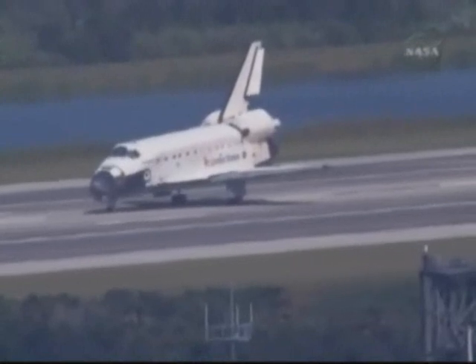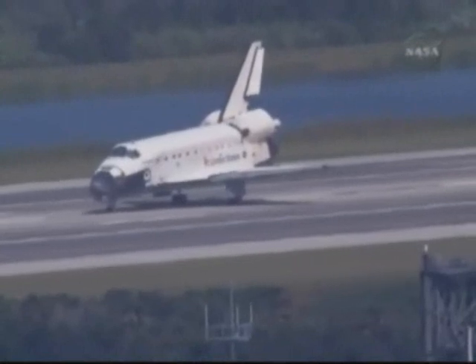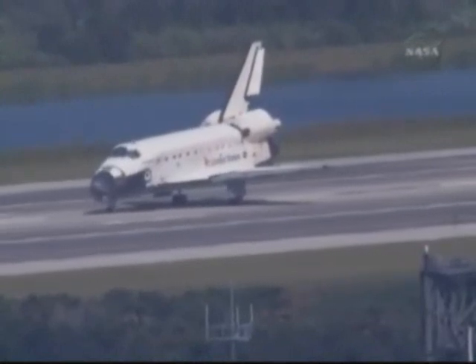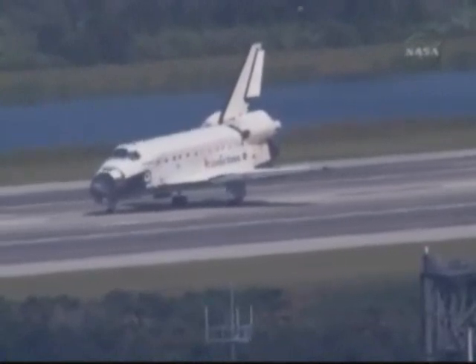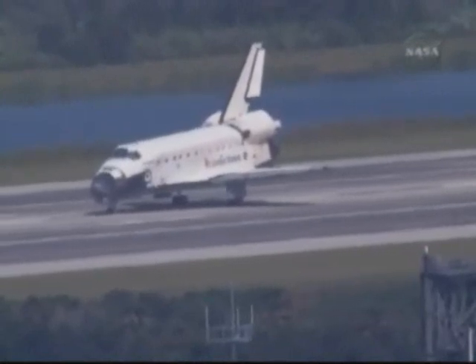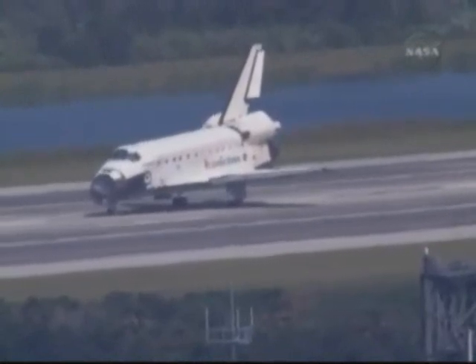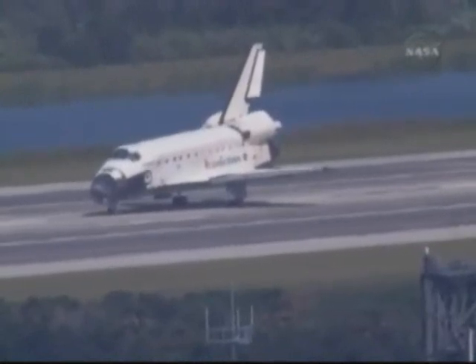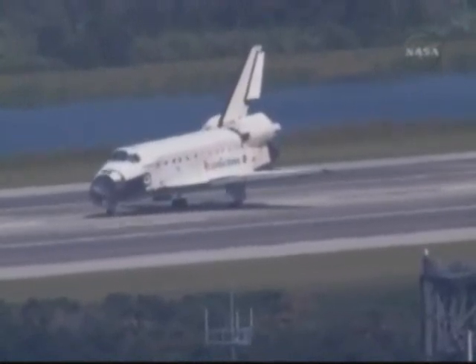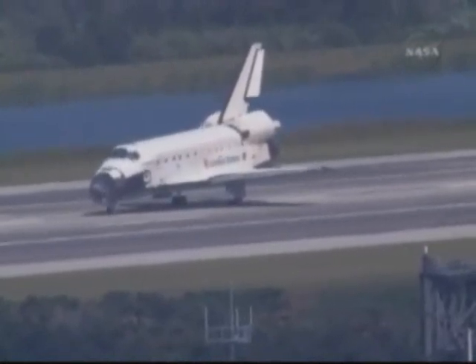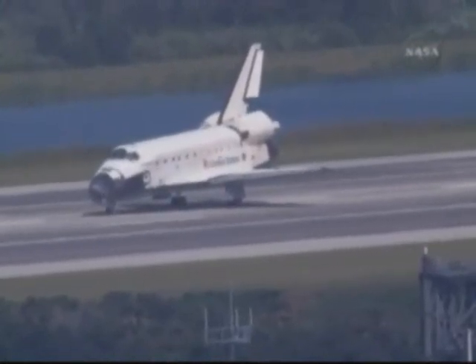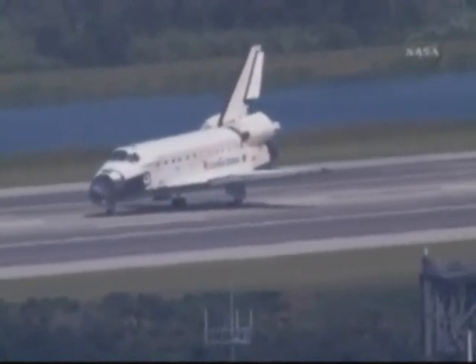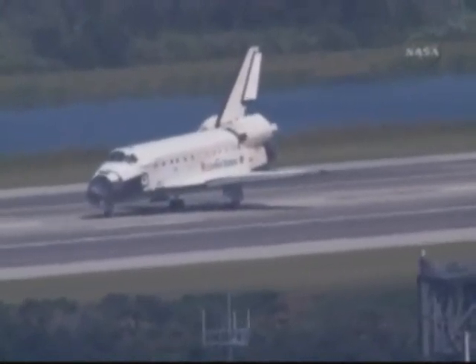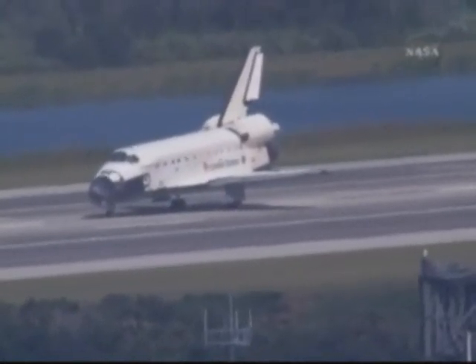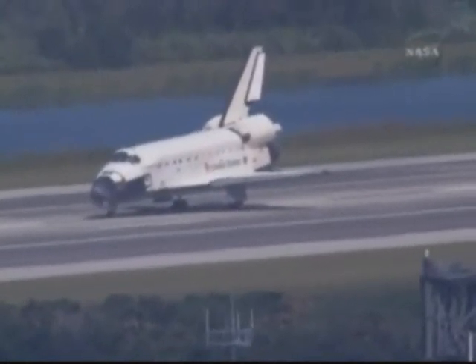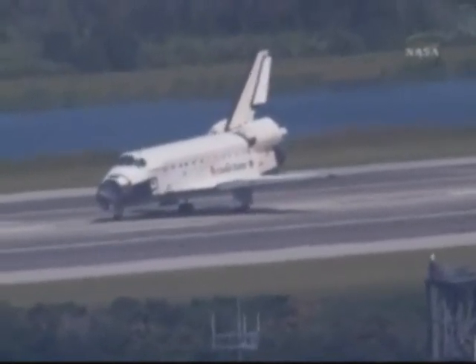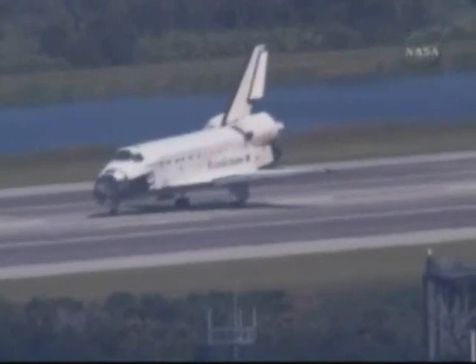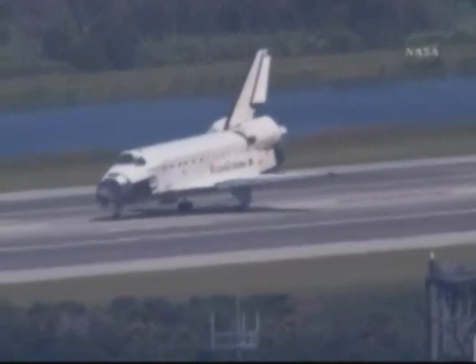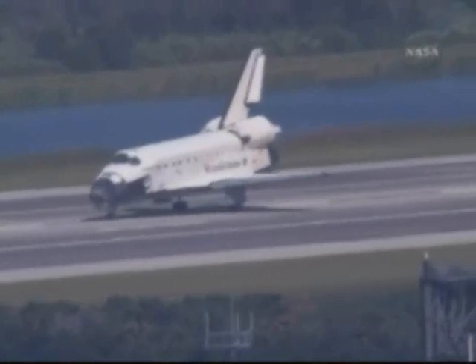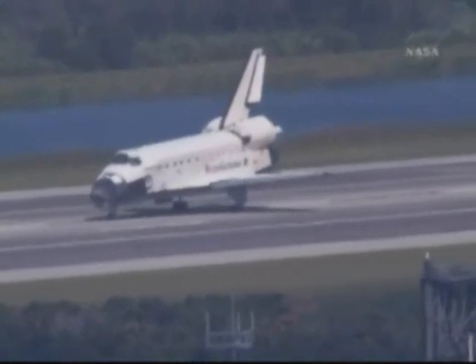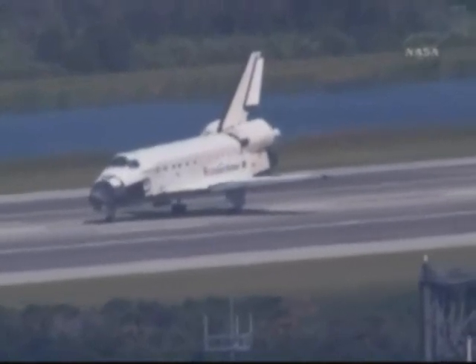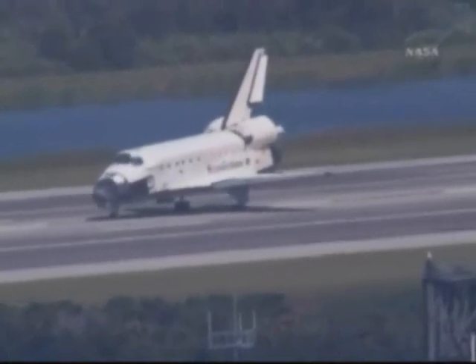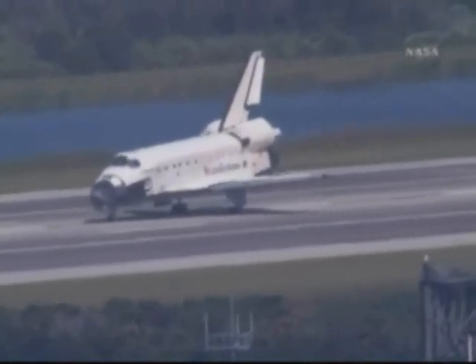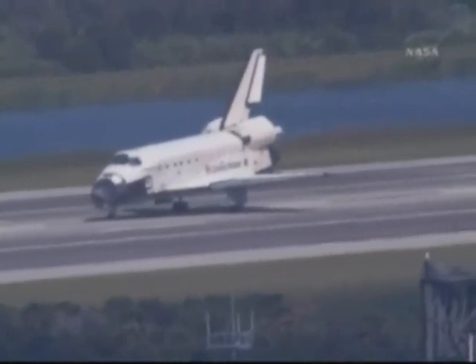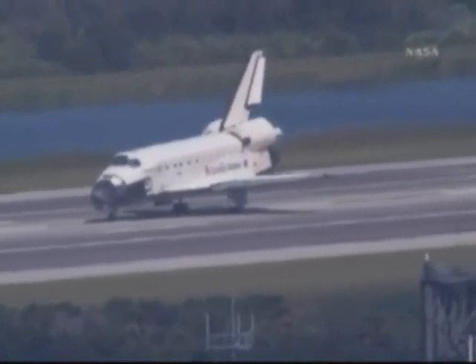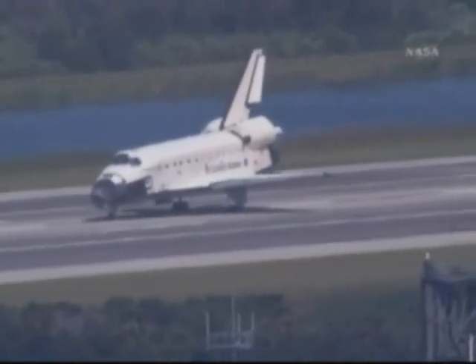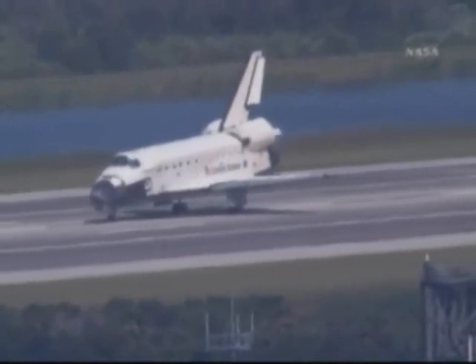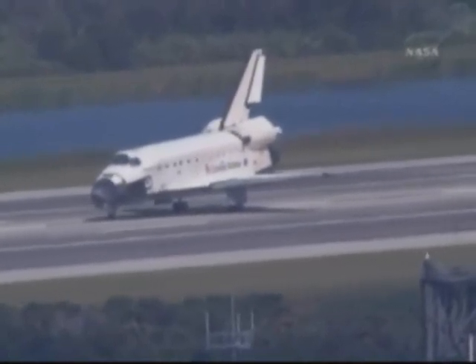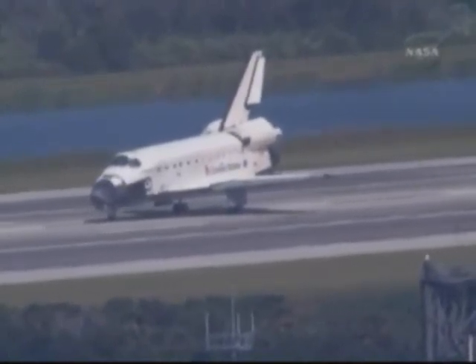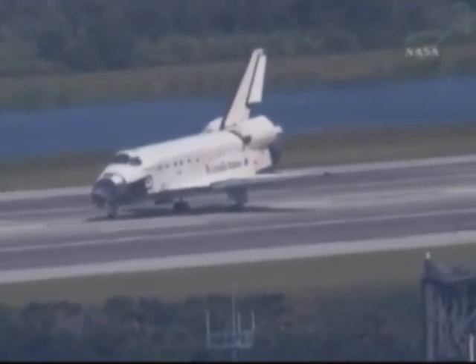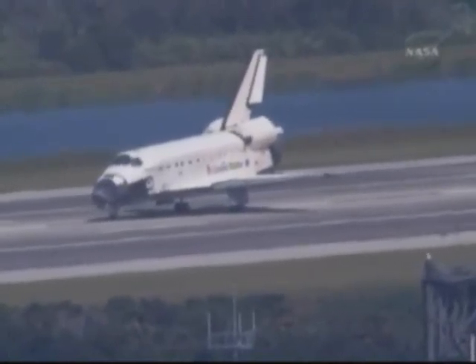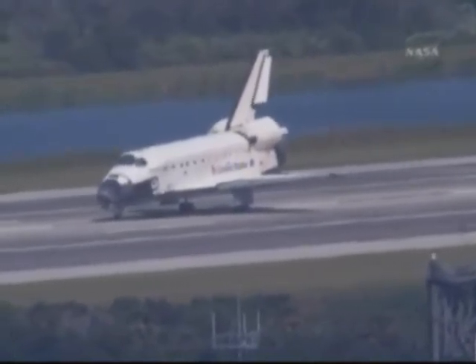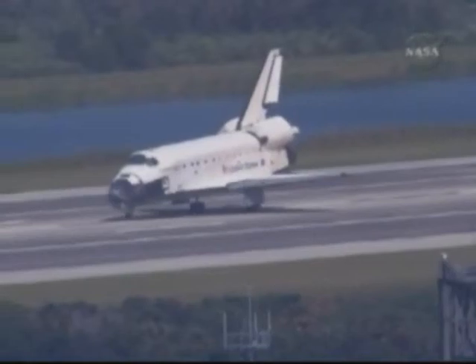Houston, Endeavour, we'll stop. Roger, we'll stop, Endeavour. Welcome home. Congratulations on a superb mission from beginning to end. Very well done.